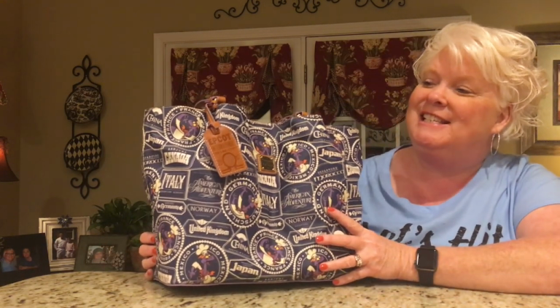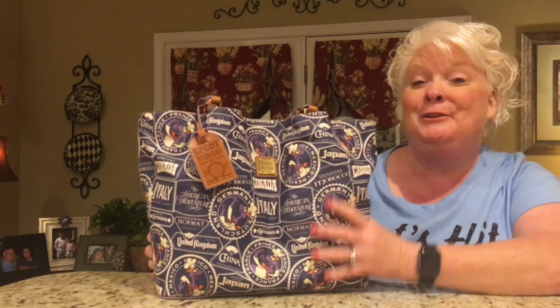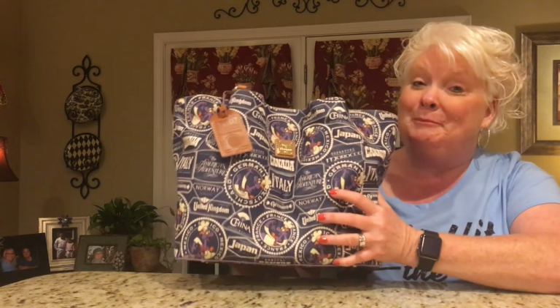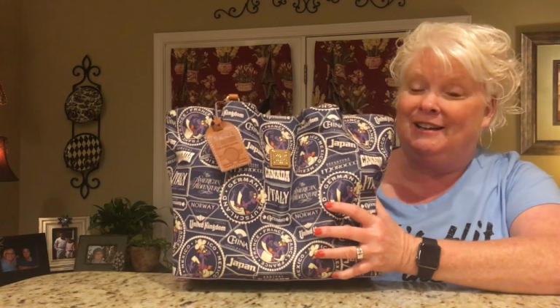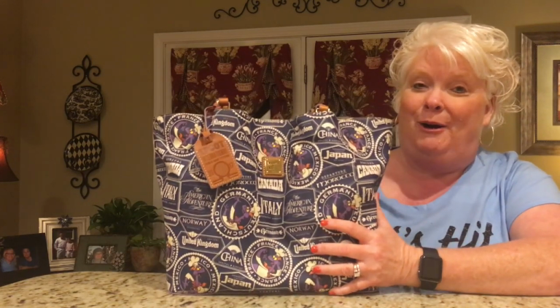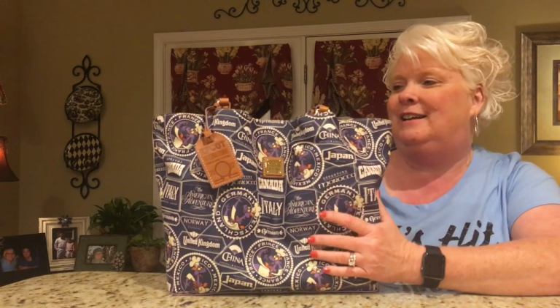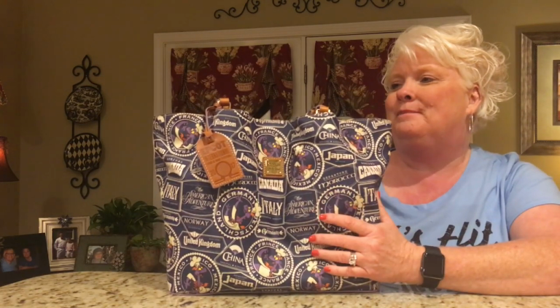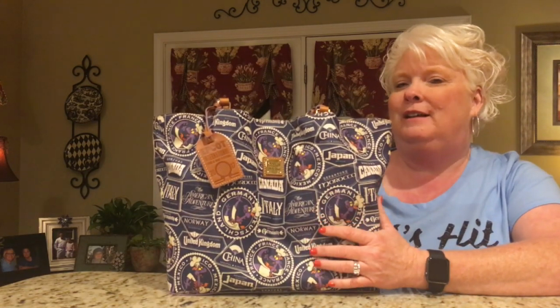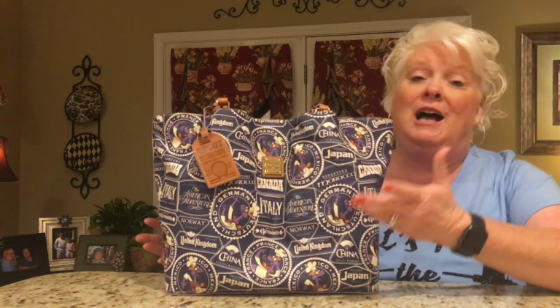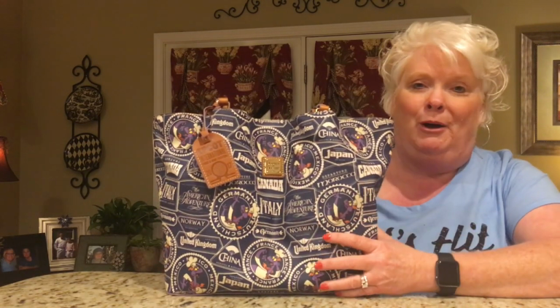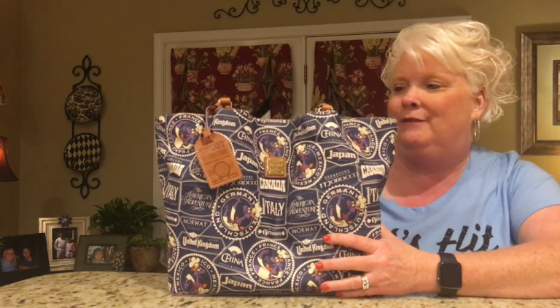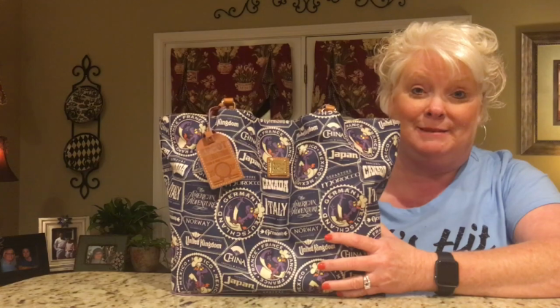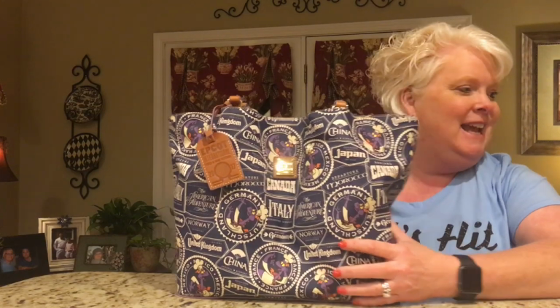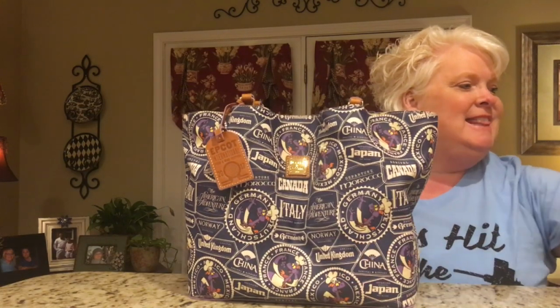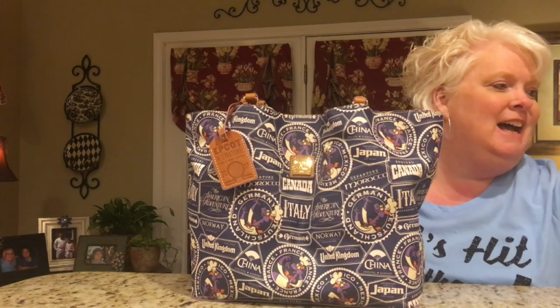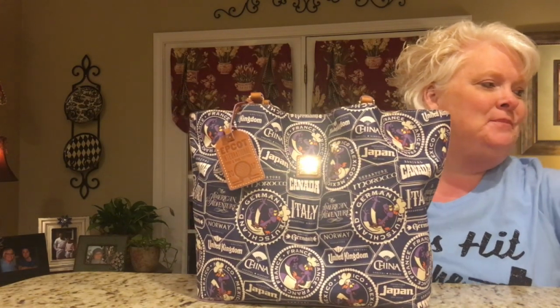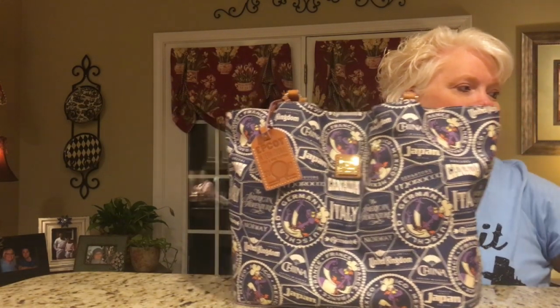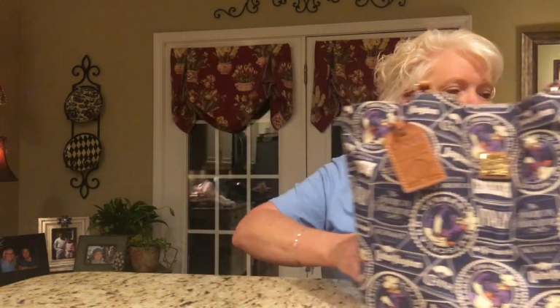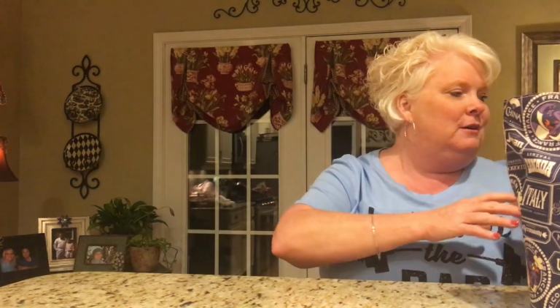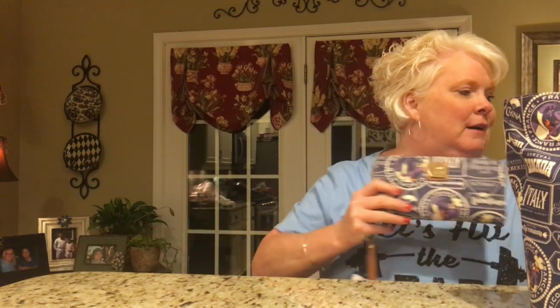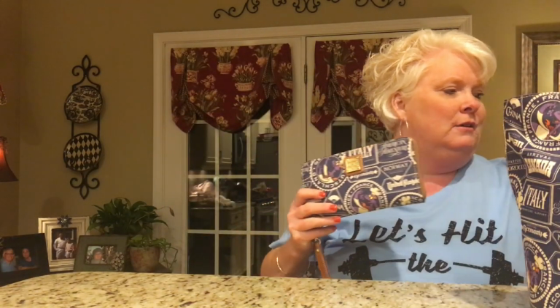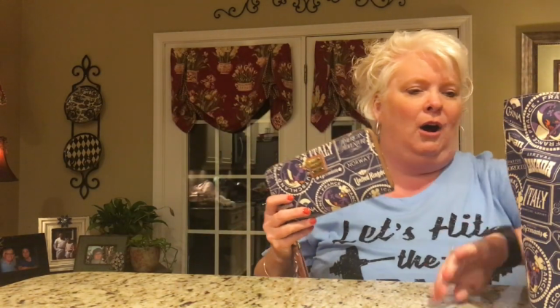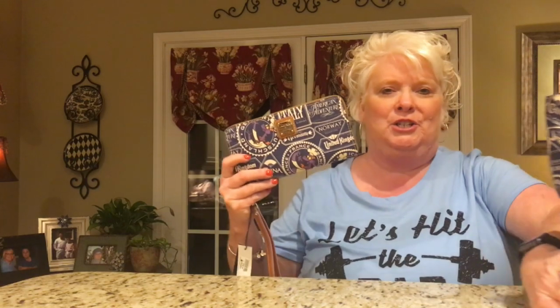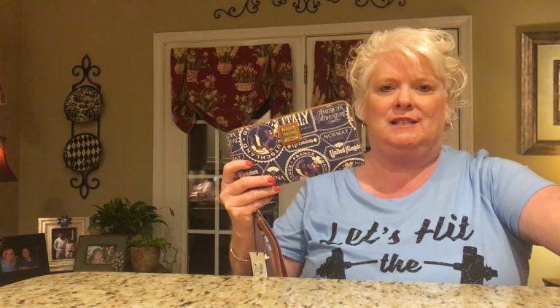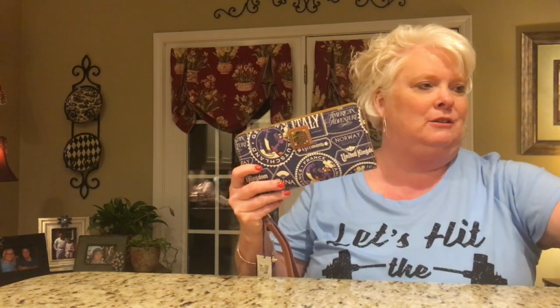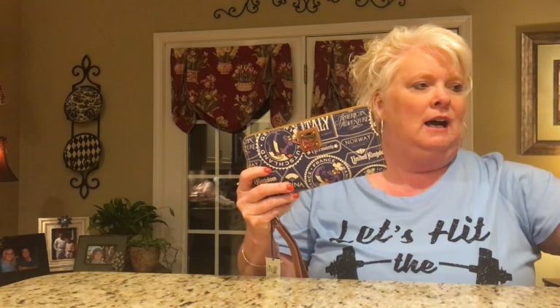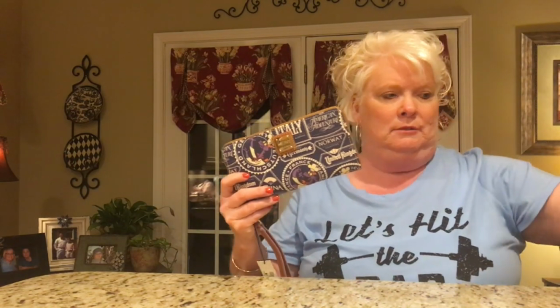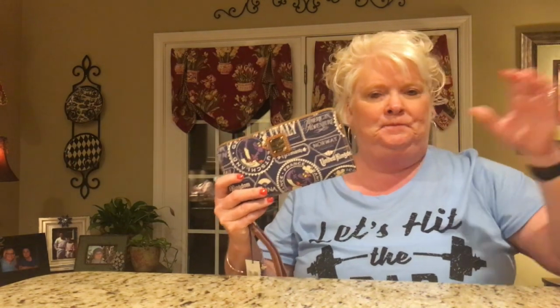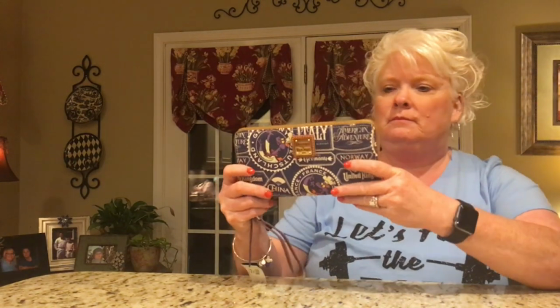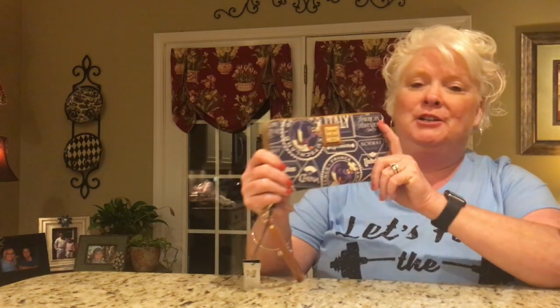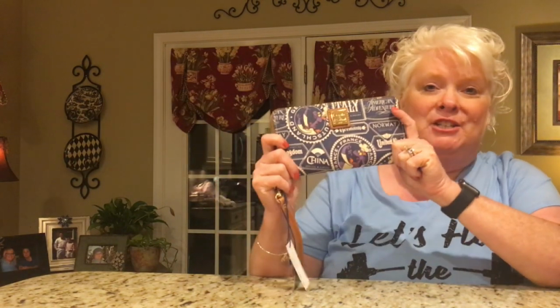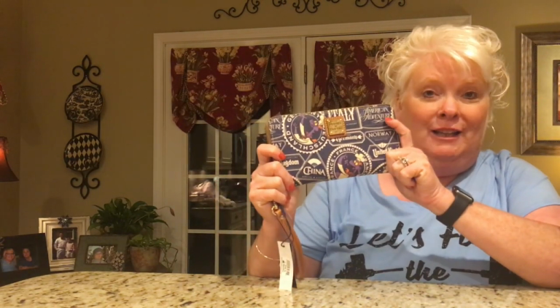So this is my new Dooney & Burke that my husband bought for me for Christmas. And you probably remember from my other haul where I showed you this as well — here's the matching wallet.